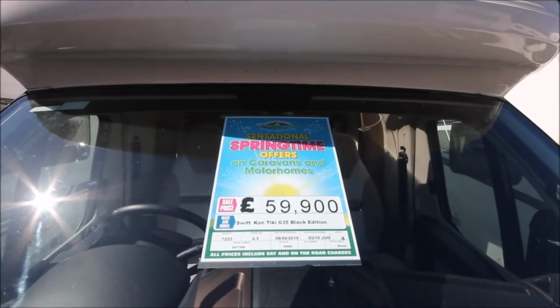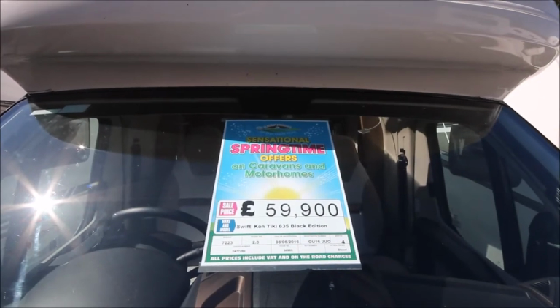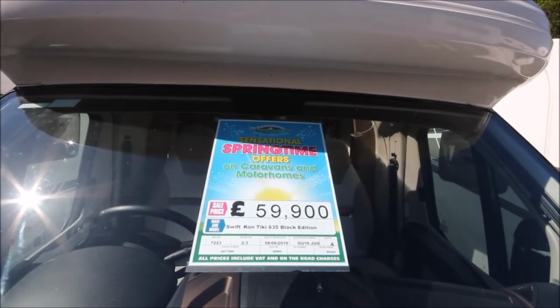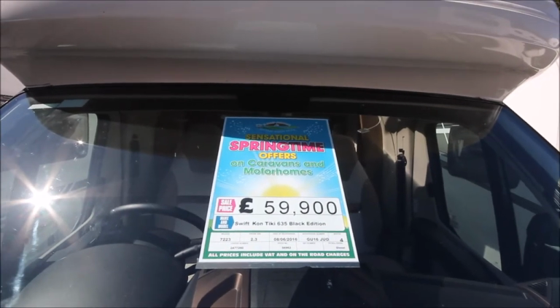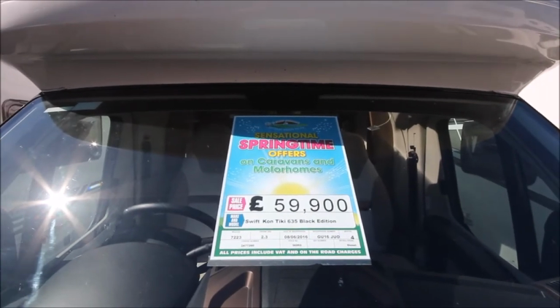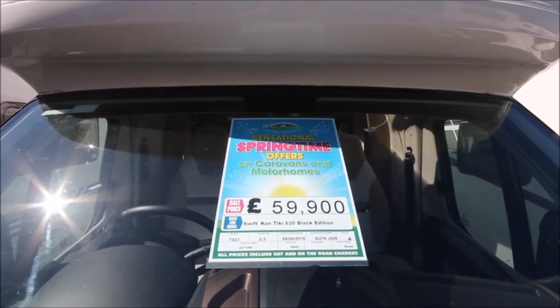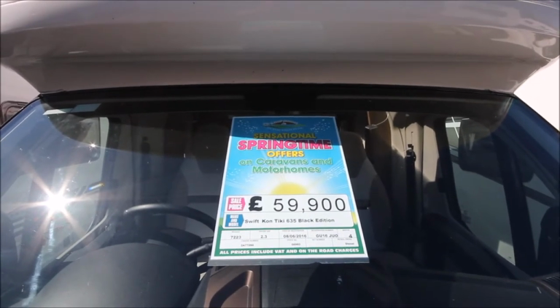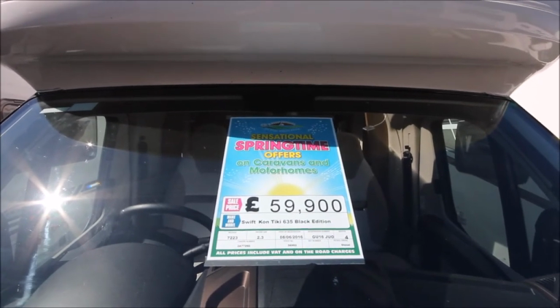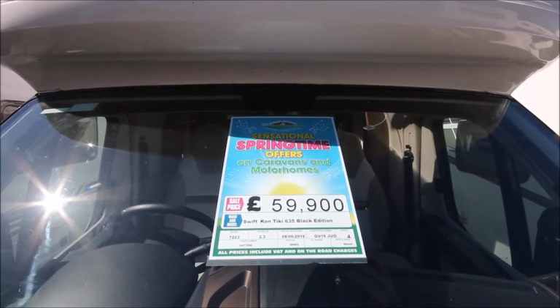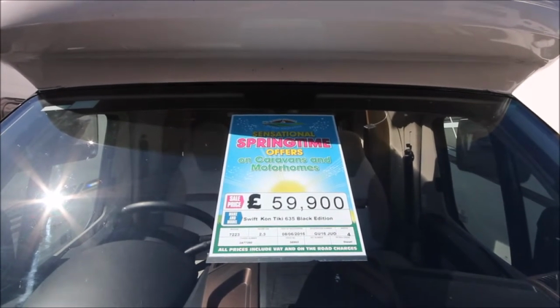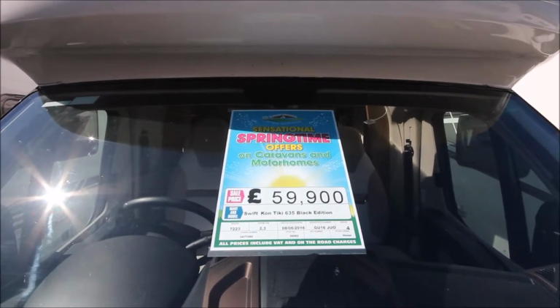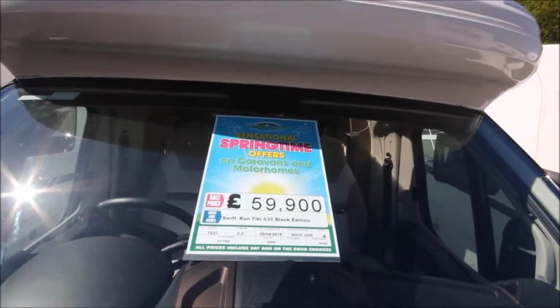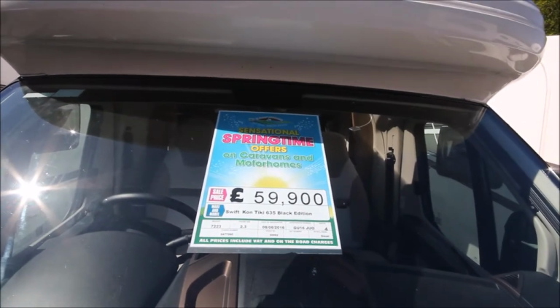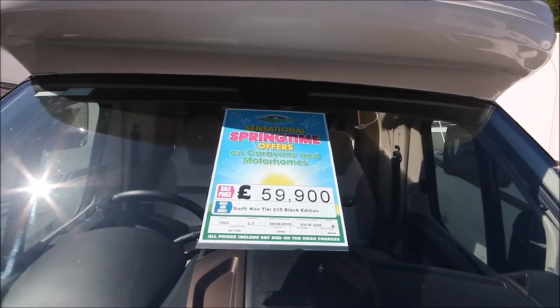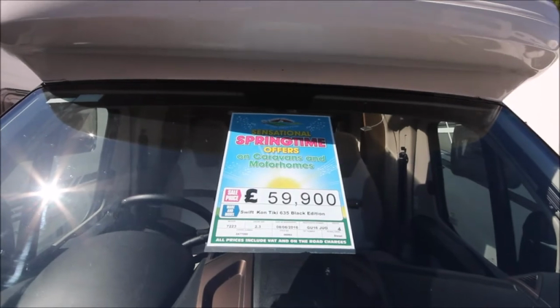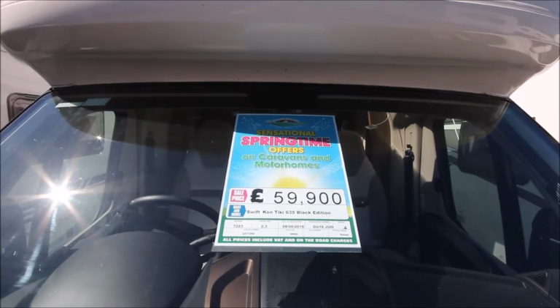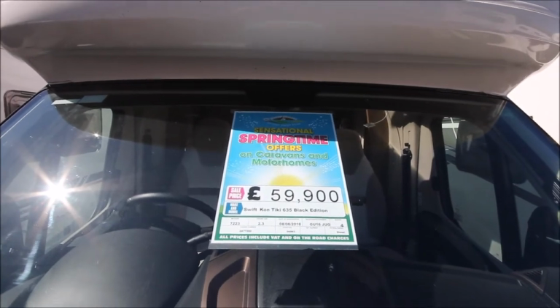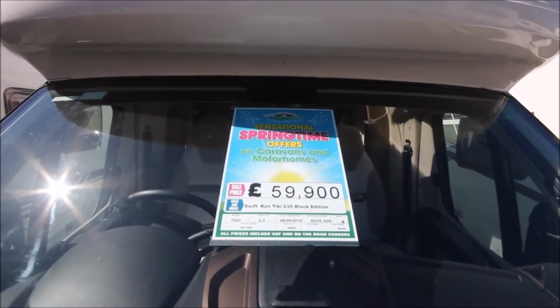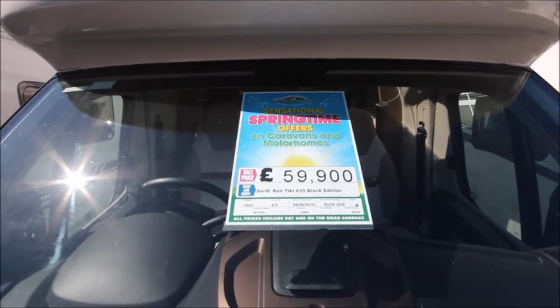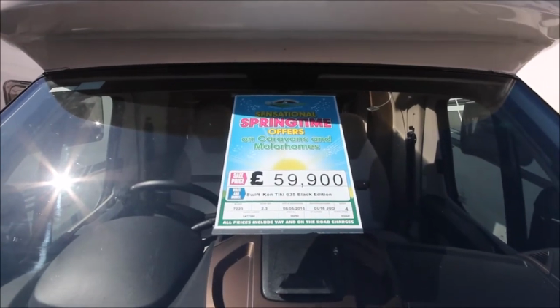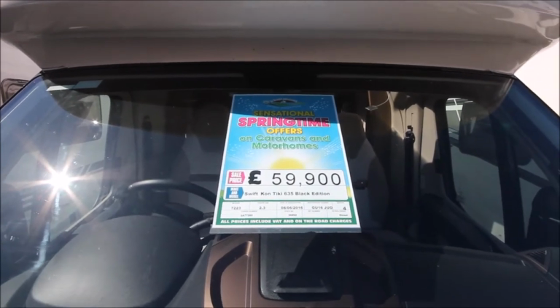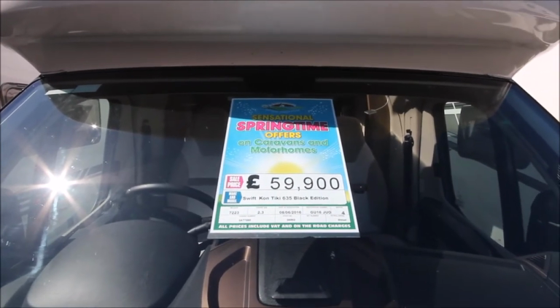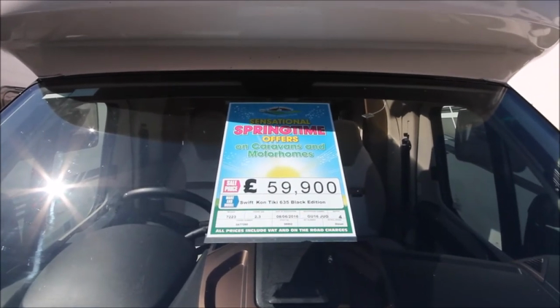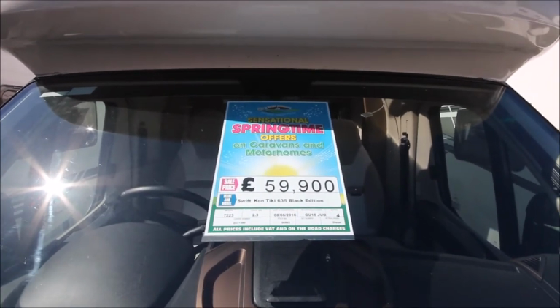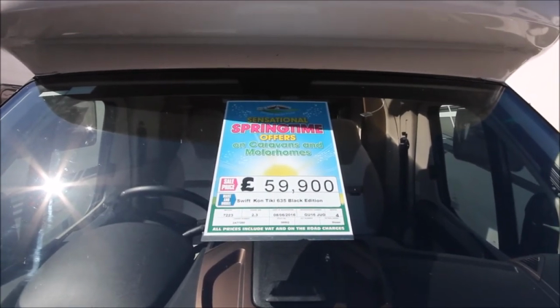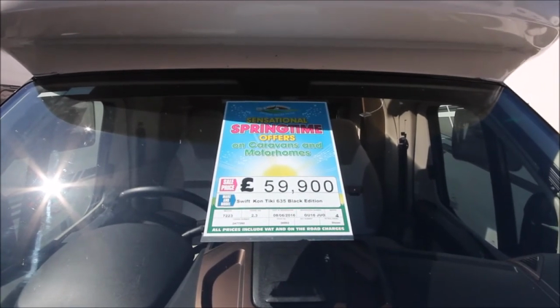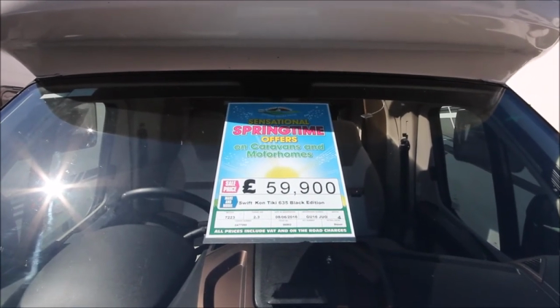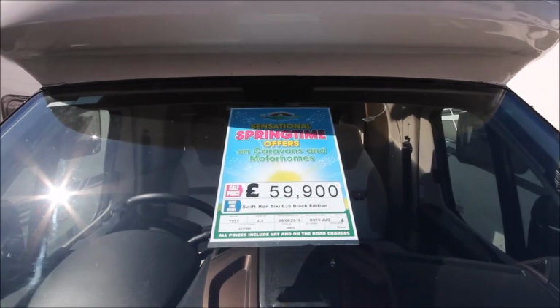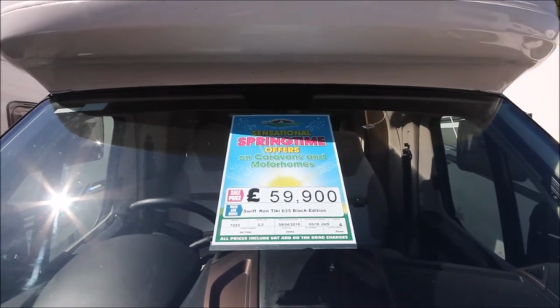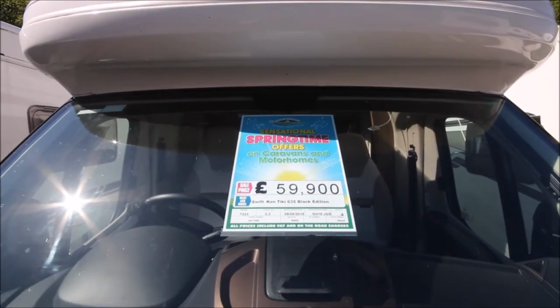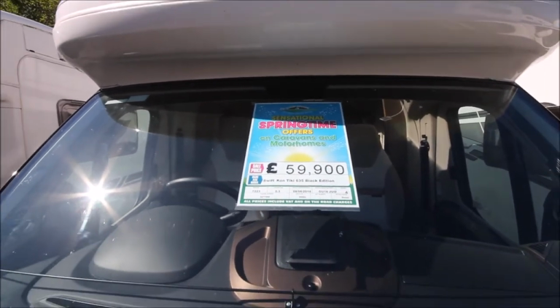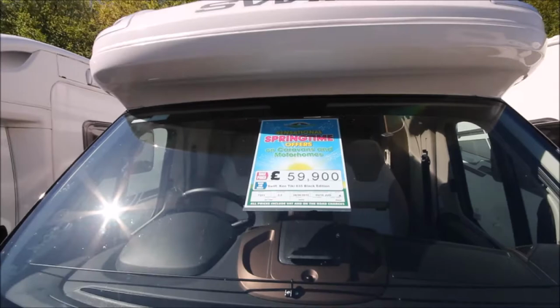Welcome to the motorhome department here at Glossop Caravans. In this video we're going to show you around the Swift Contiki 635 Black Edition on a 16 plate chassis.